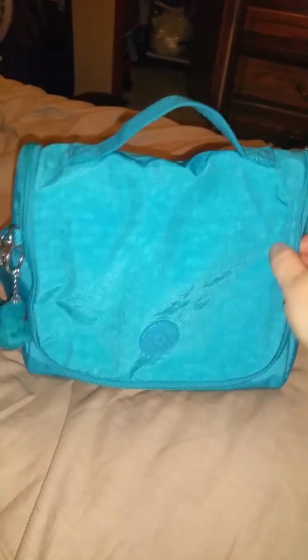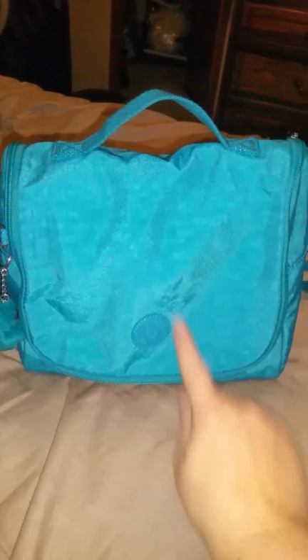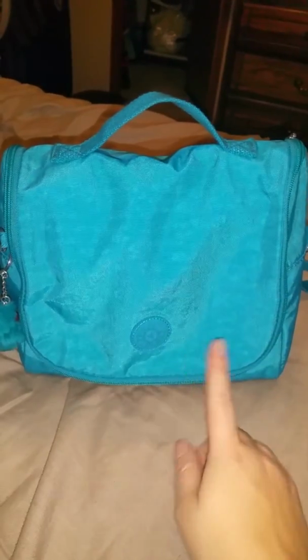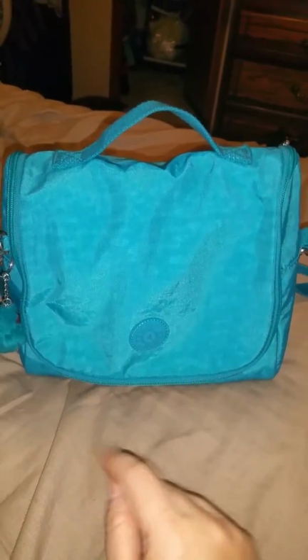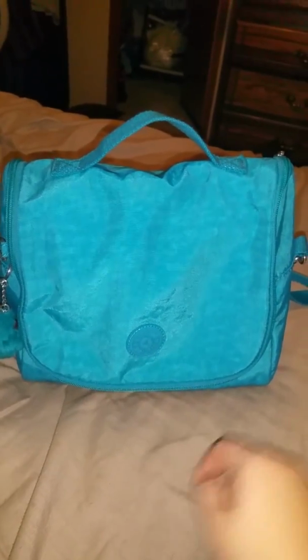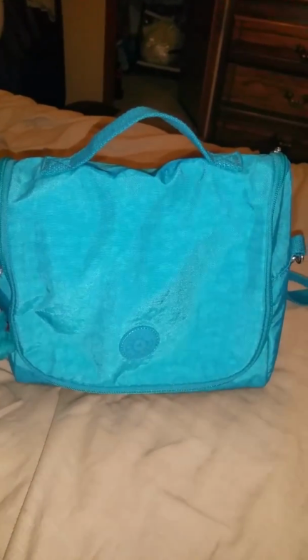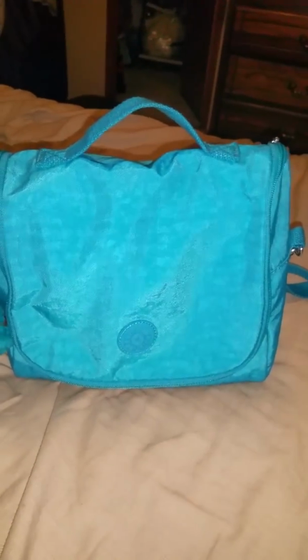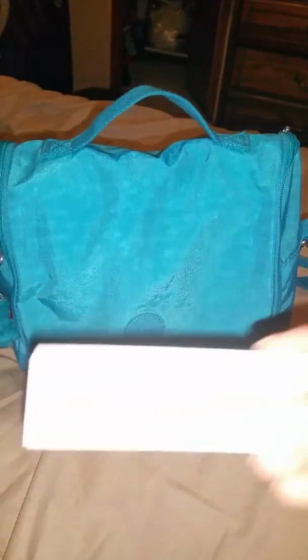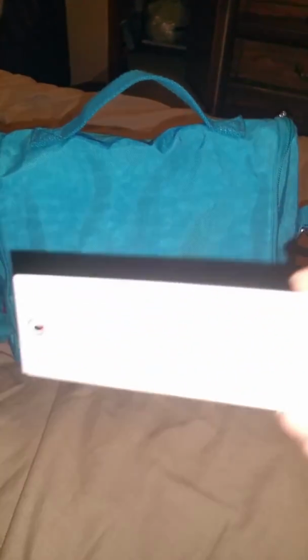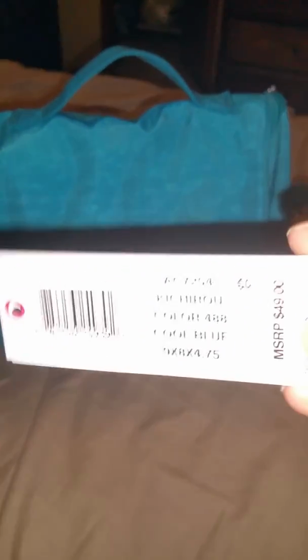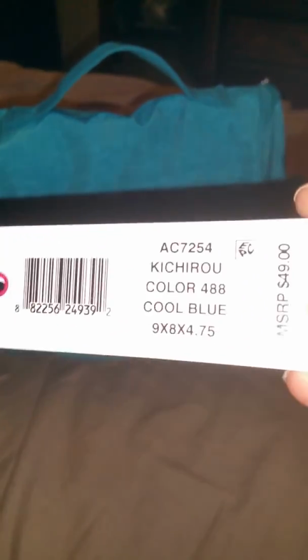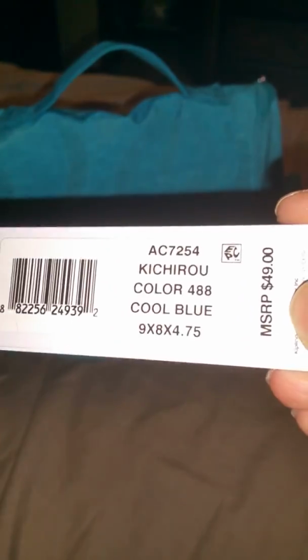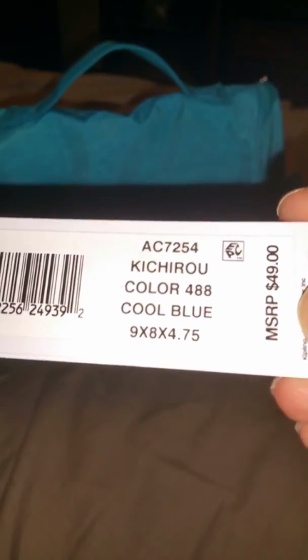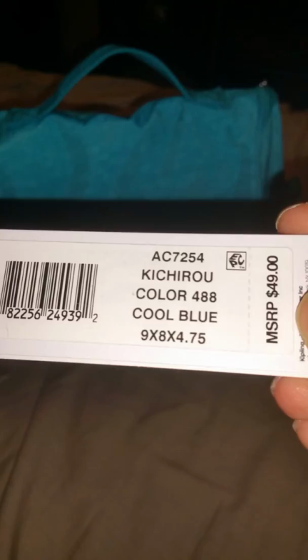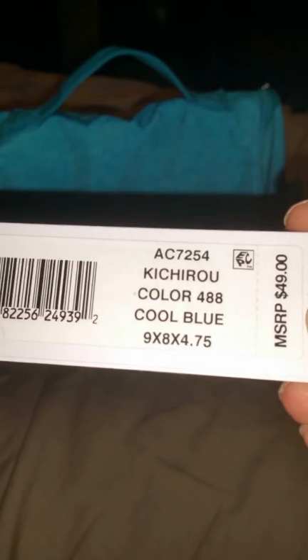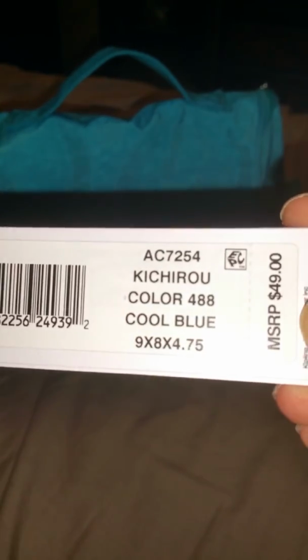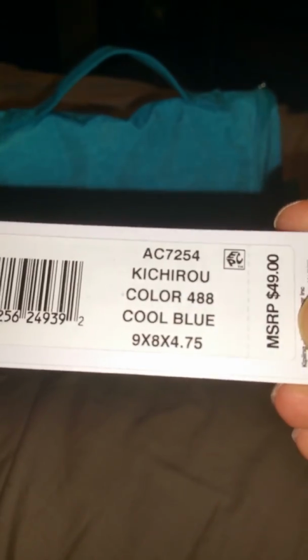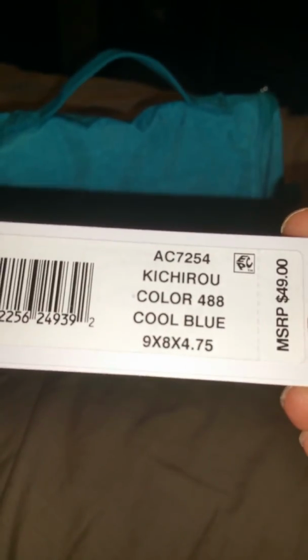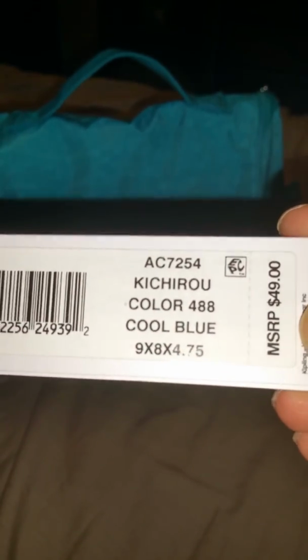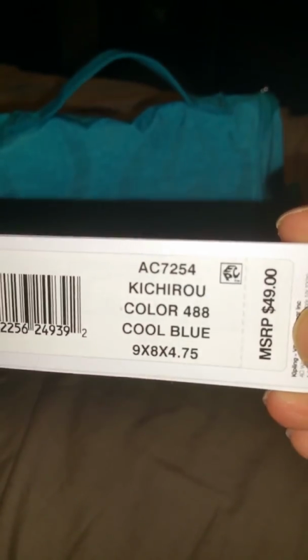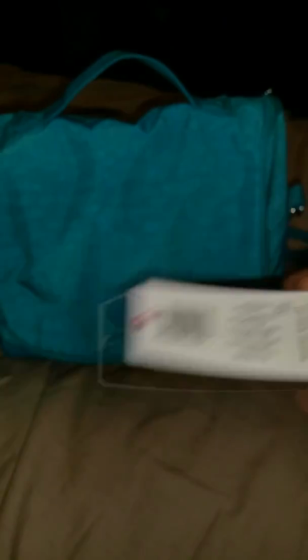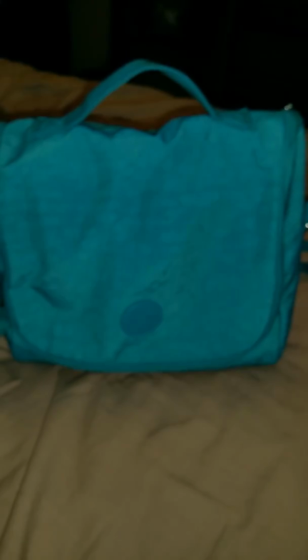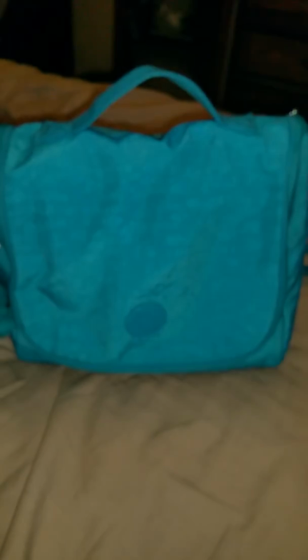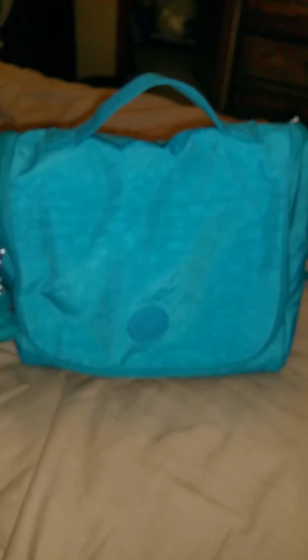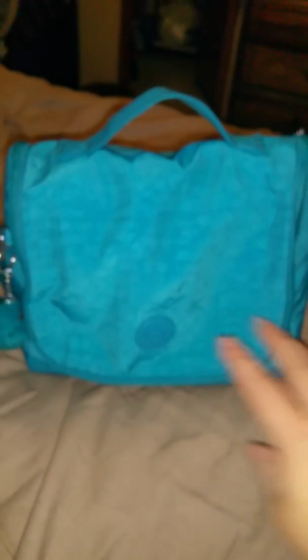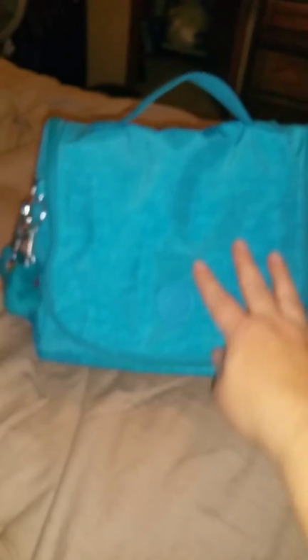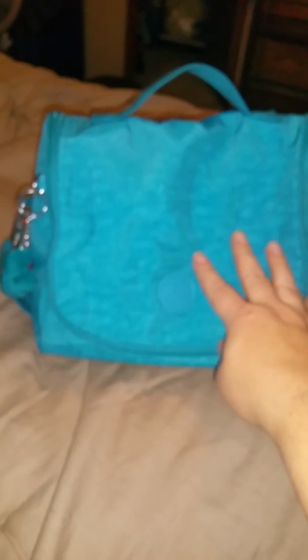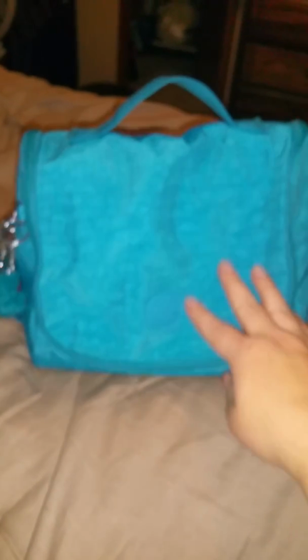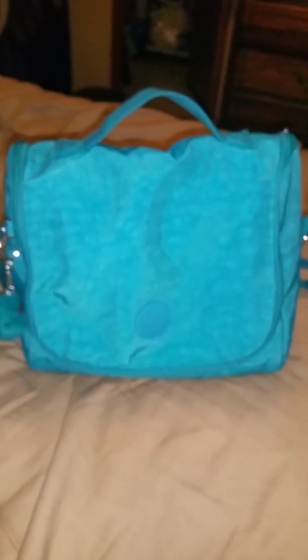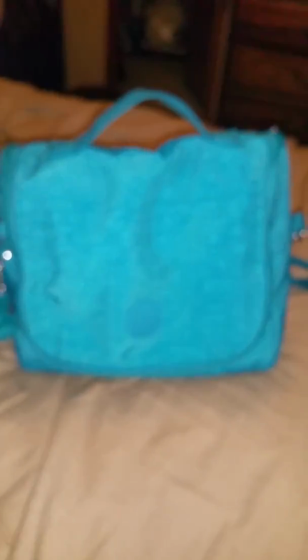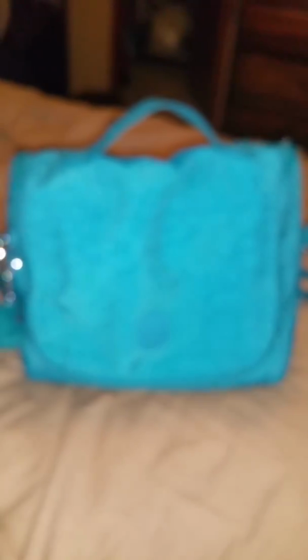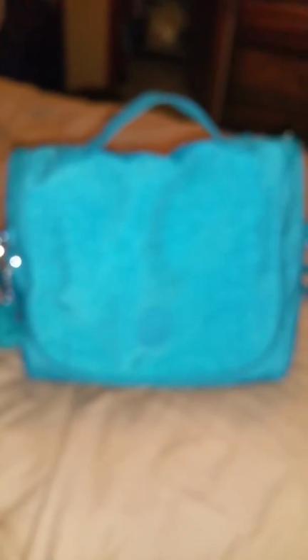I like to carry this instead of my big book bag. It's in the cool blue, and it retails for $49, but I only paid $20 at Marshalls for this.